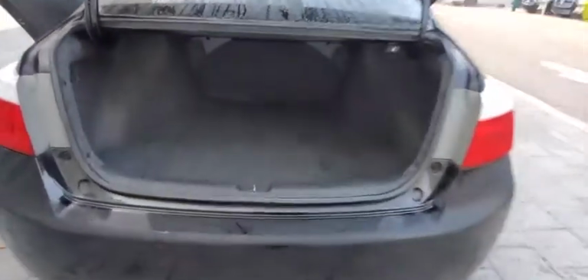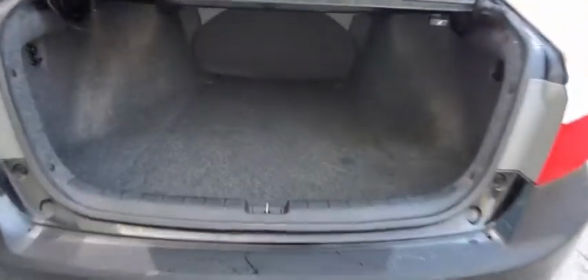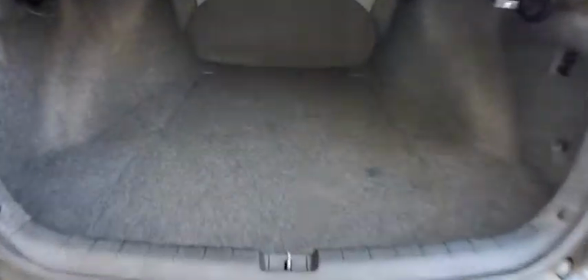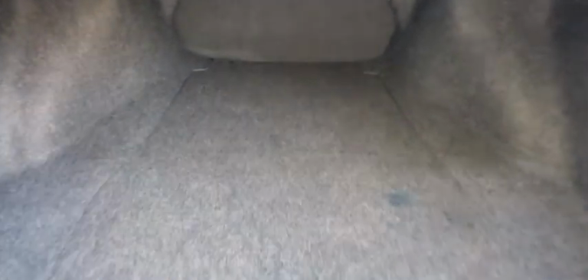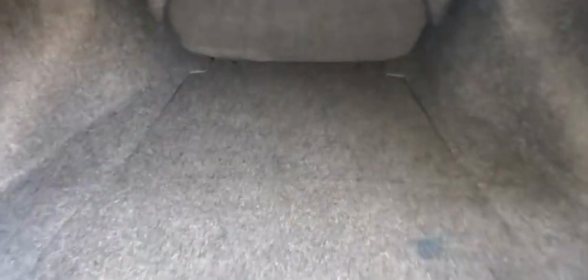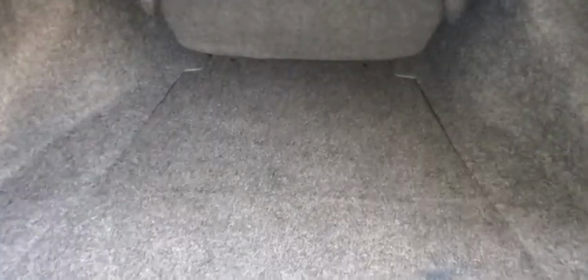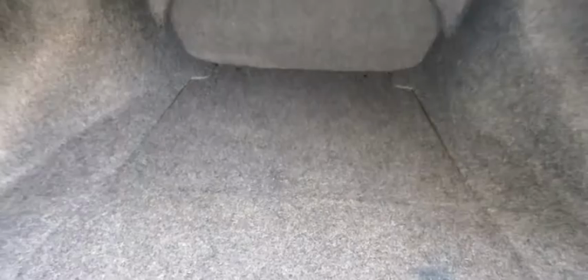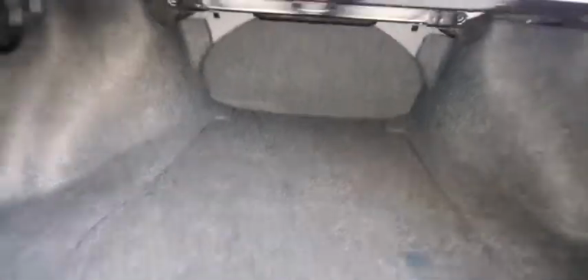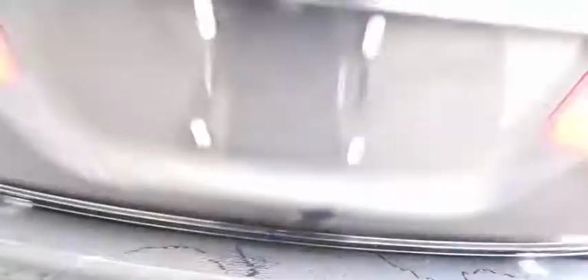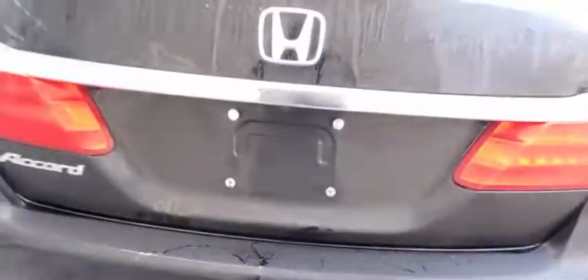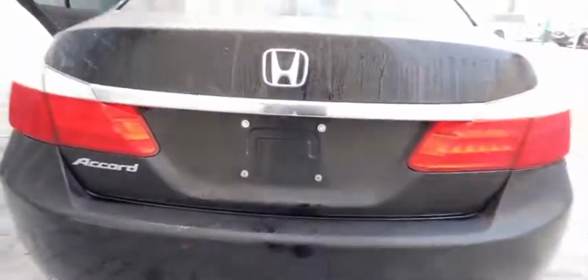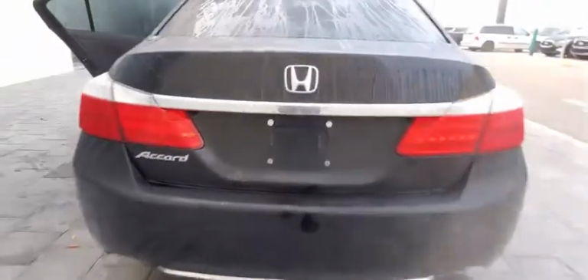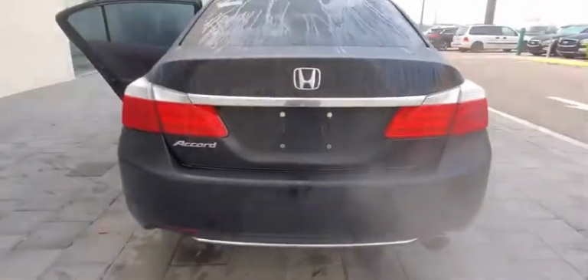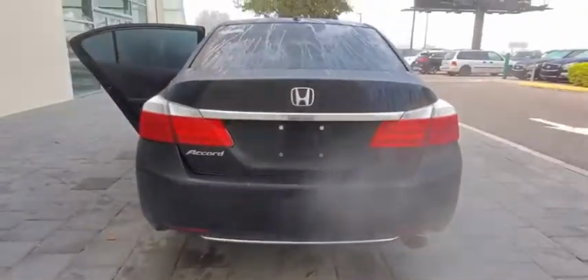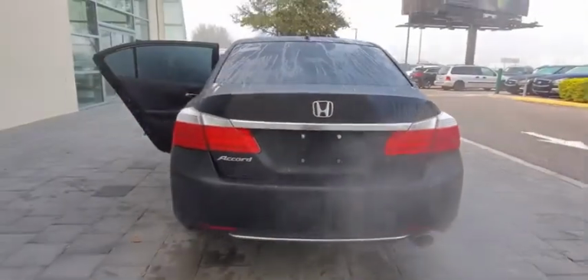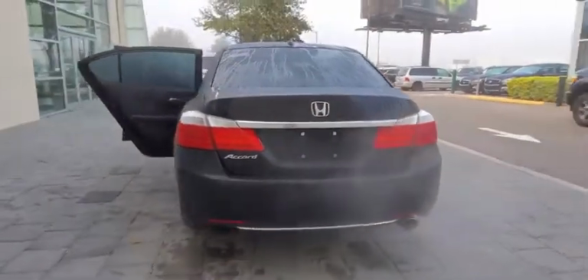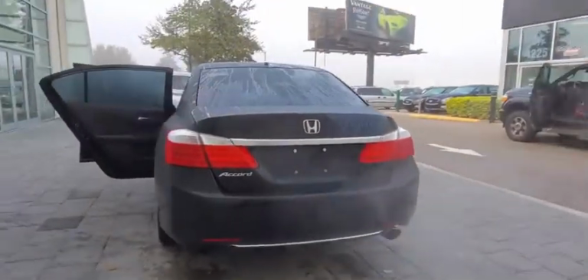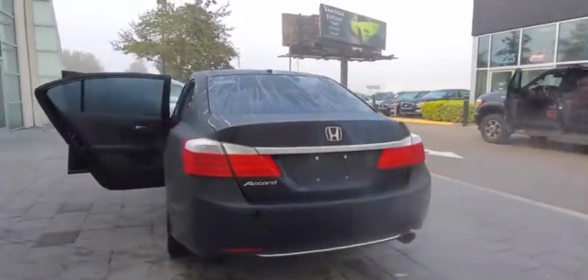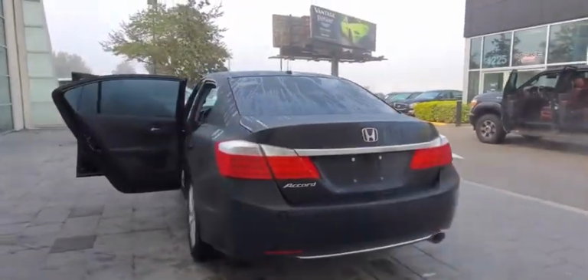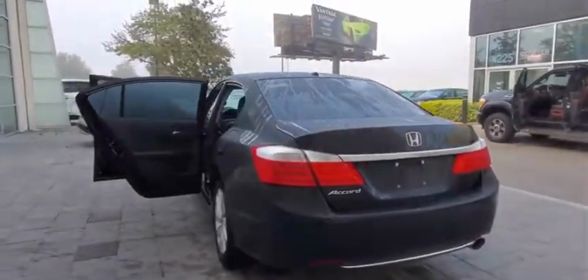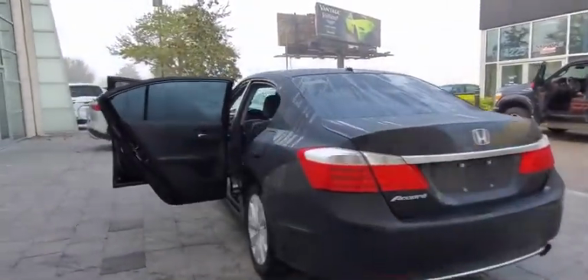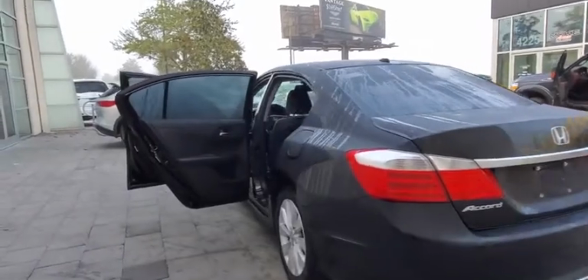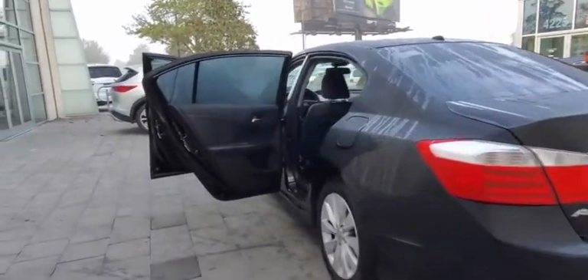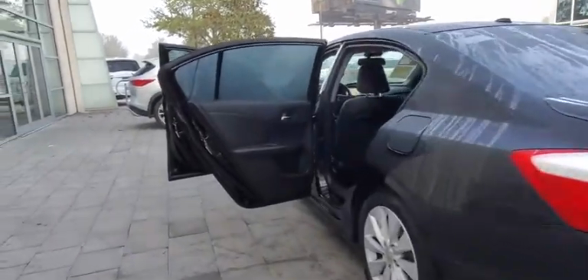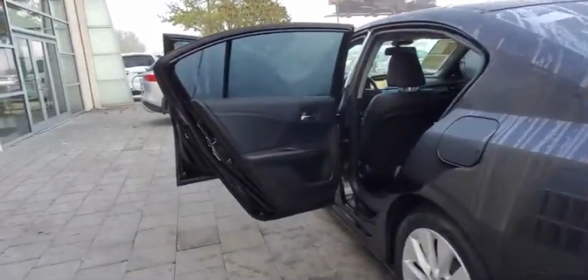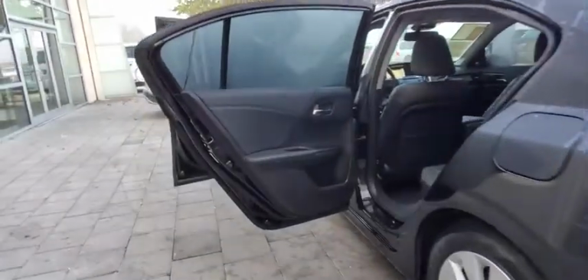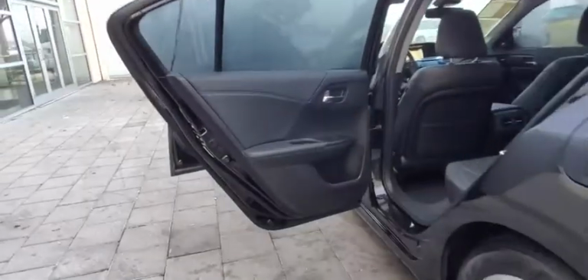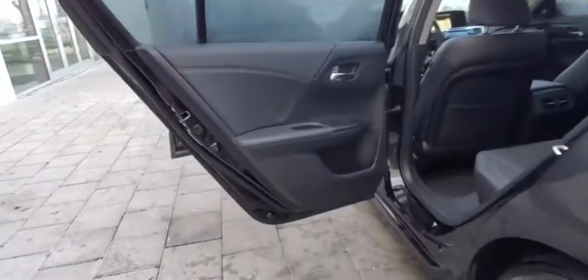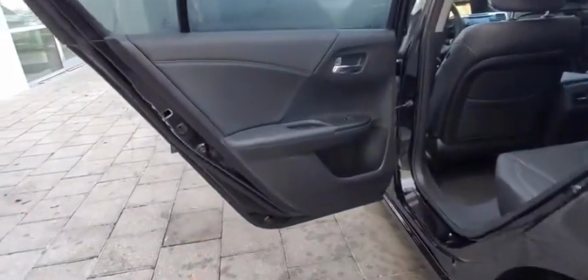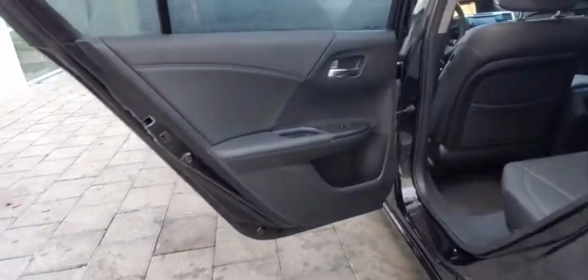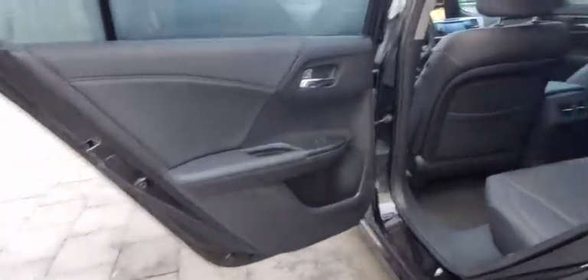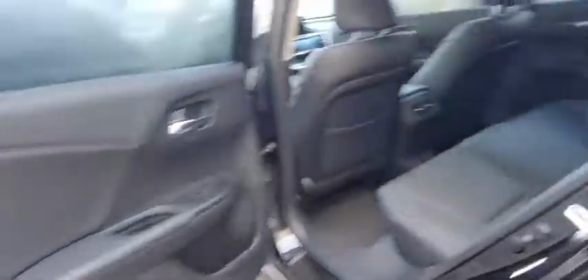Lane departure warning, keyless entry, backup camera, steering wheel audio controls, navigation system, stability control, traction control, anti-lock braking system, power passenger seat.